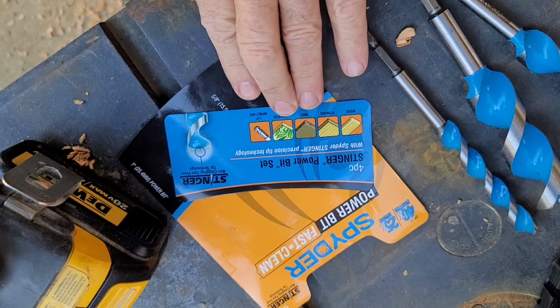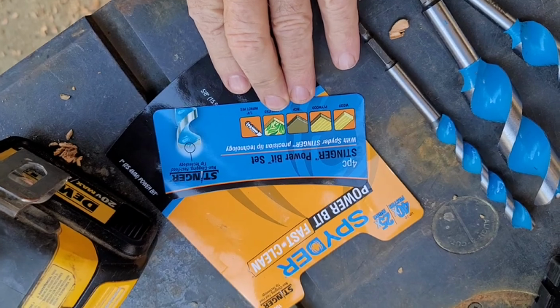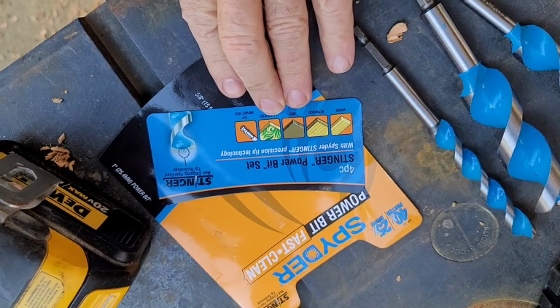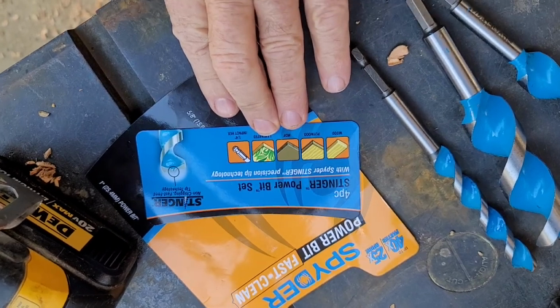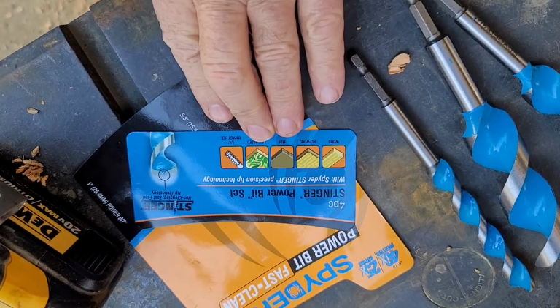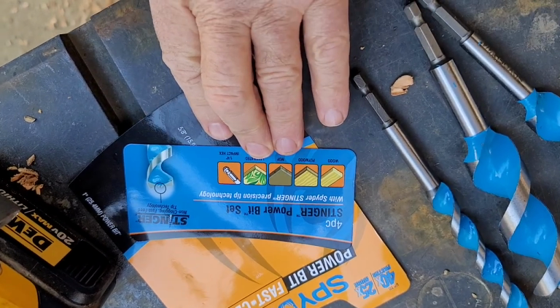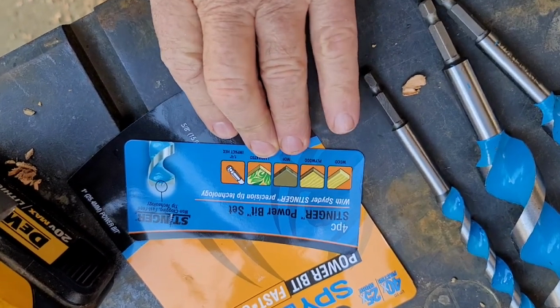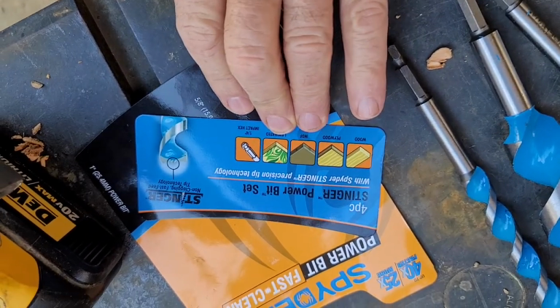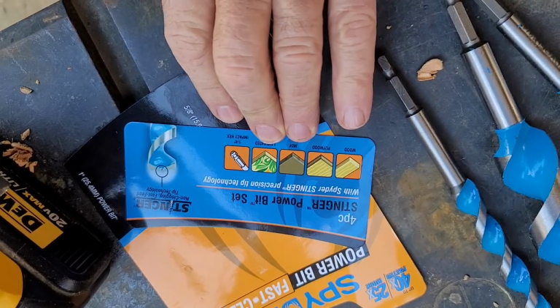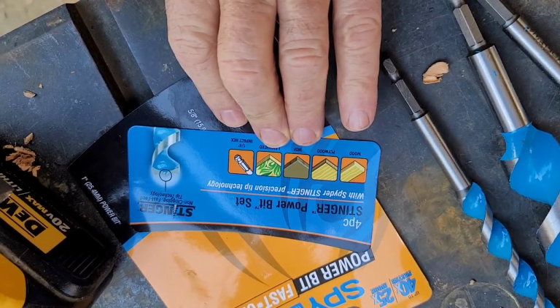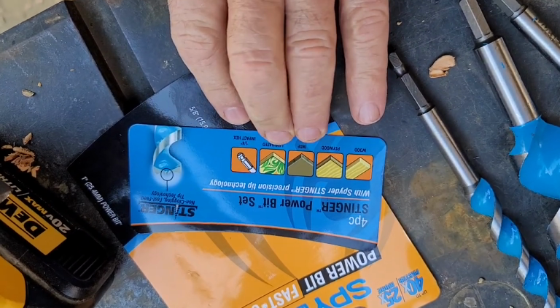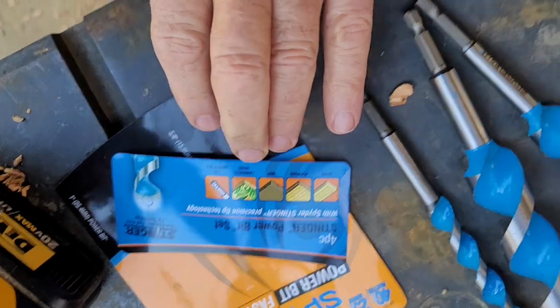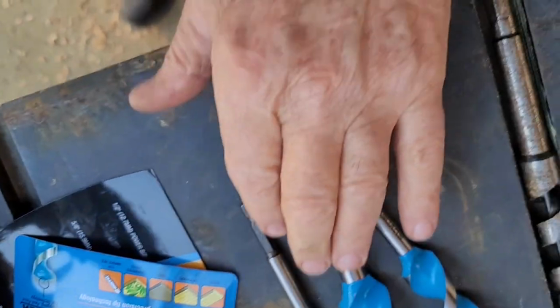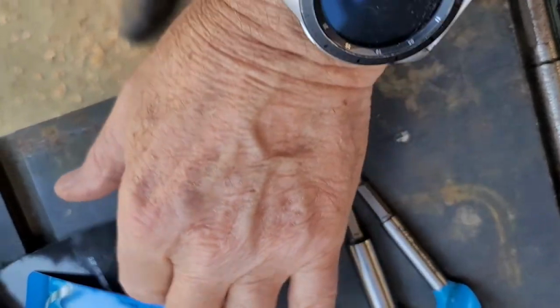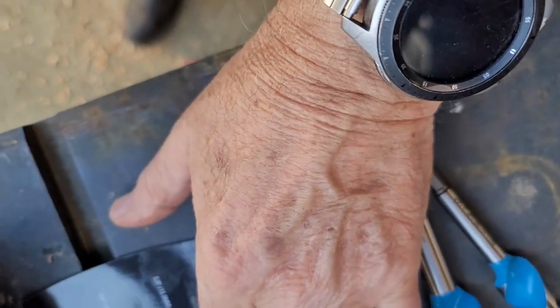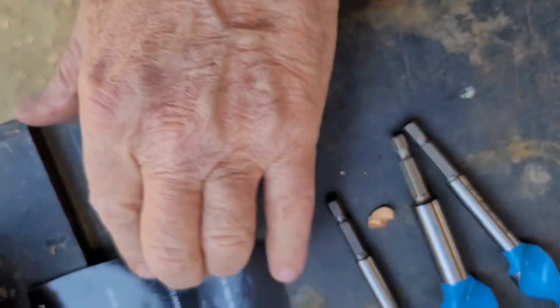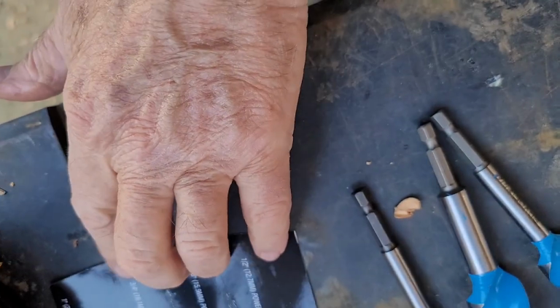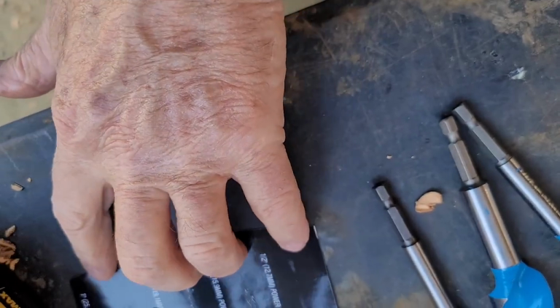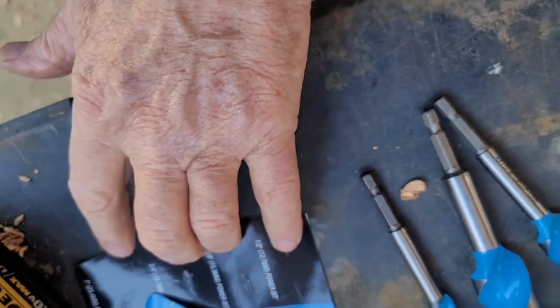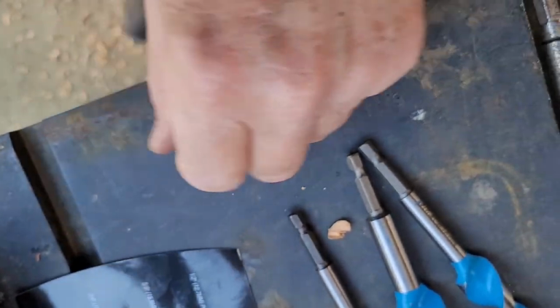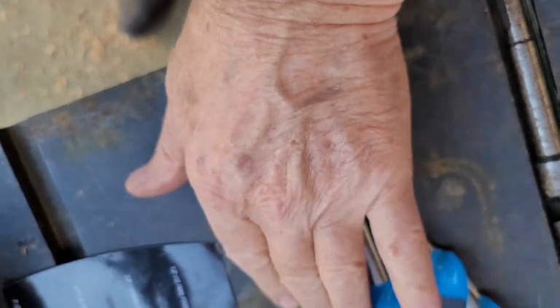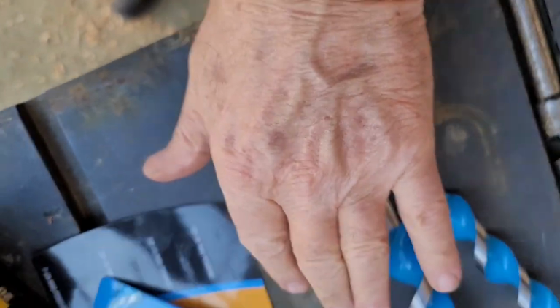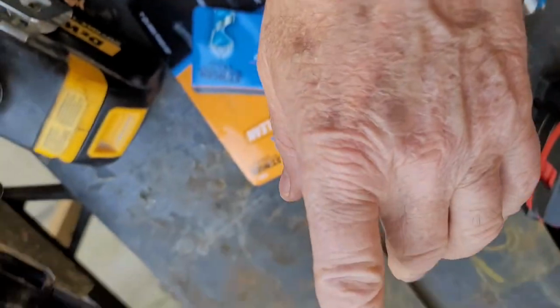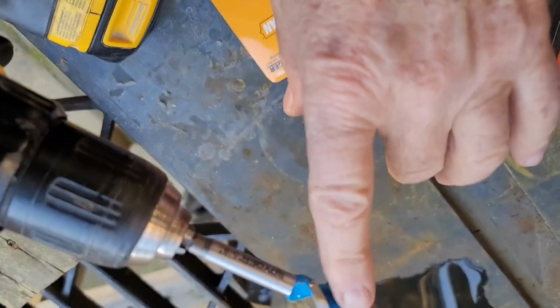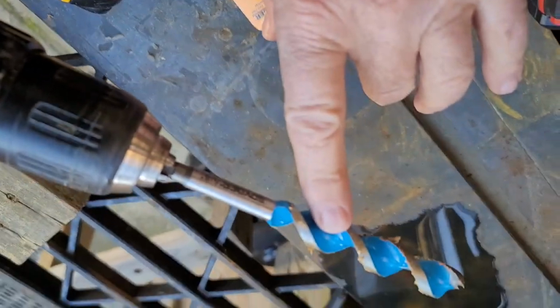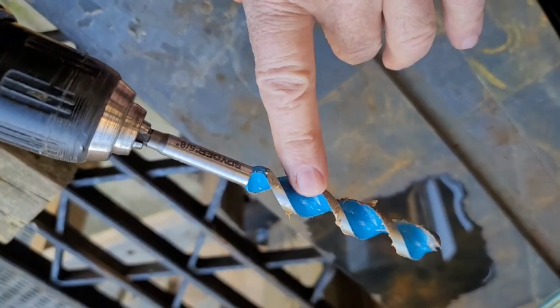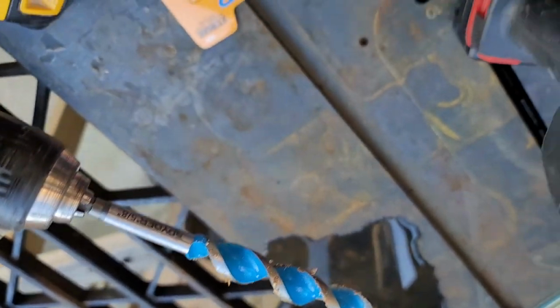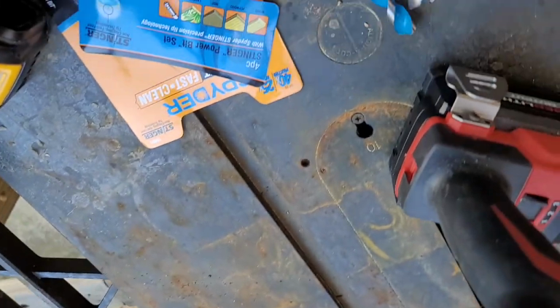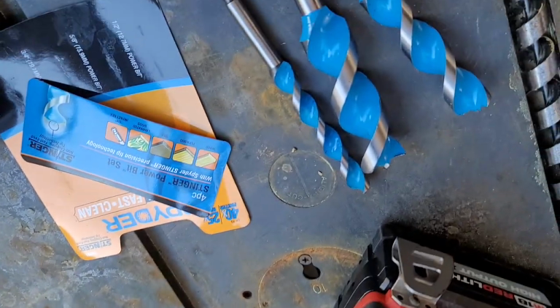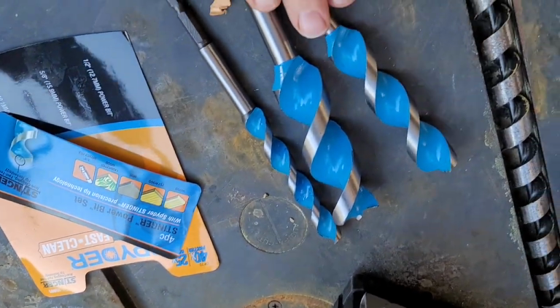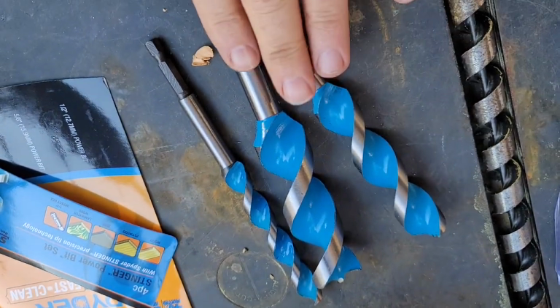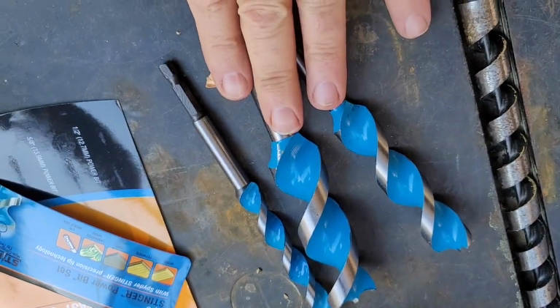A quick video of the Spyder Stinger Power Bit Set. The set includes half inch, five eighths, three quarter, and one inch bits.